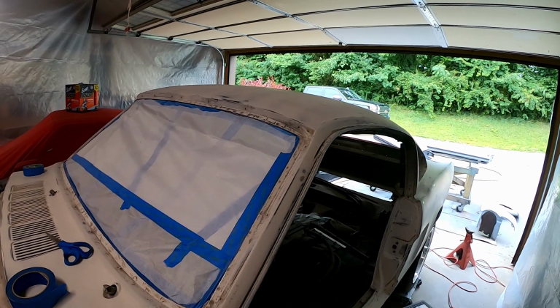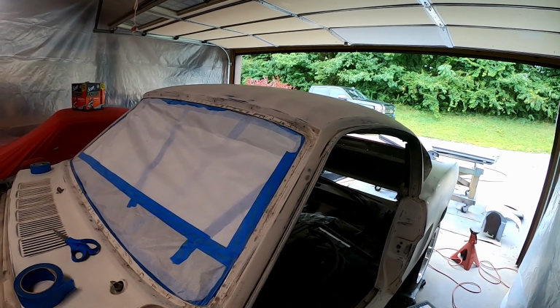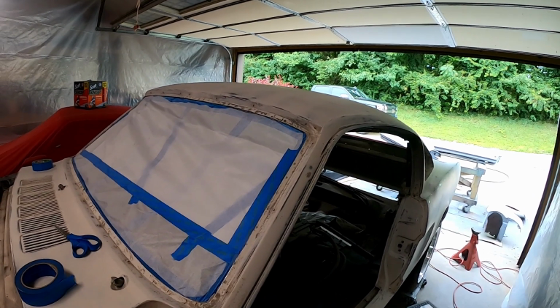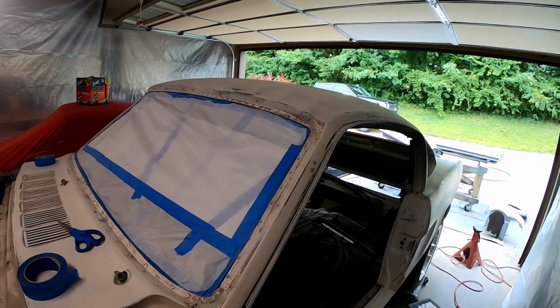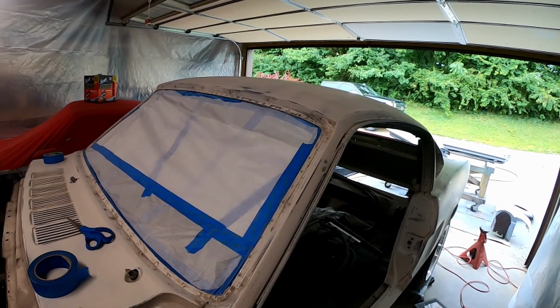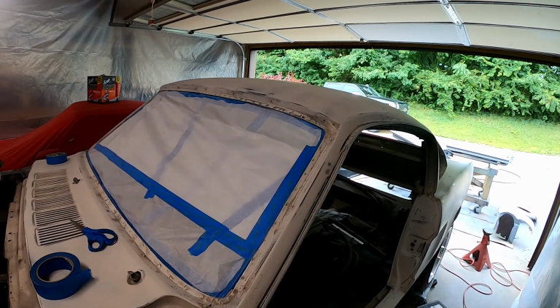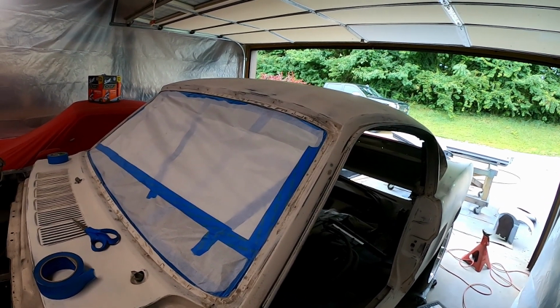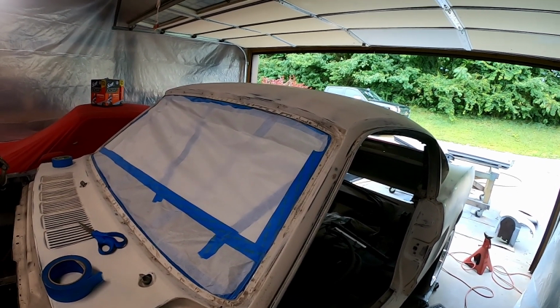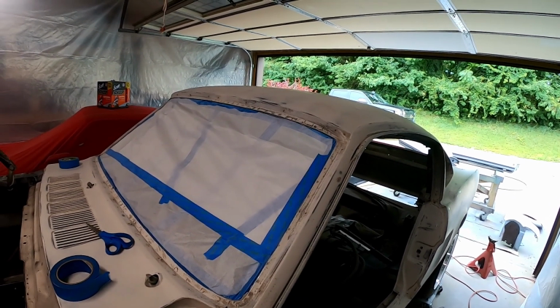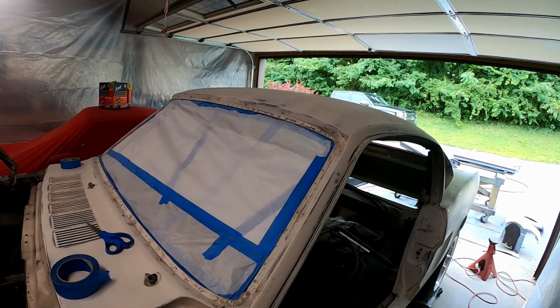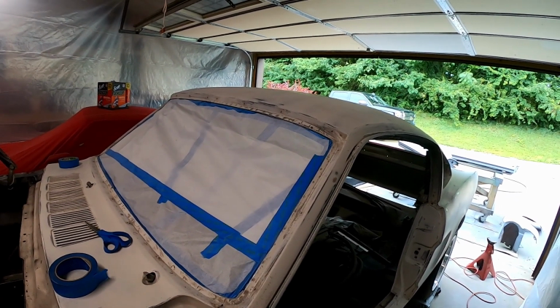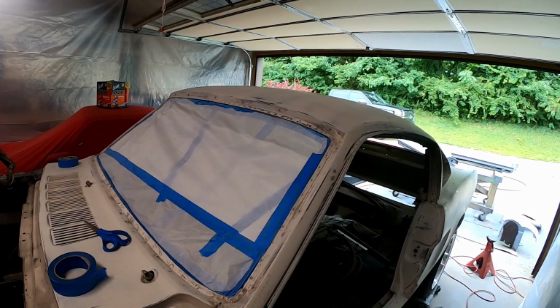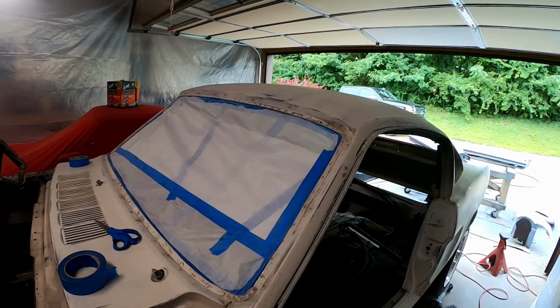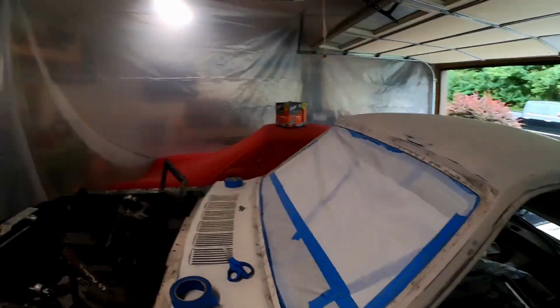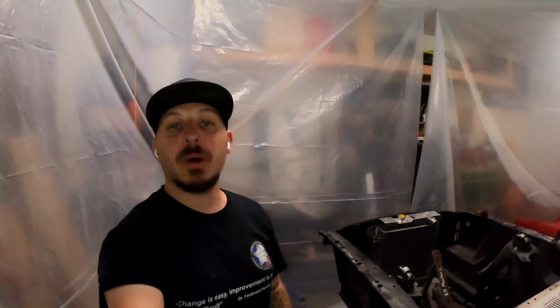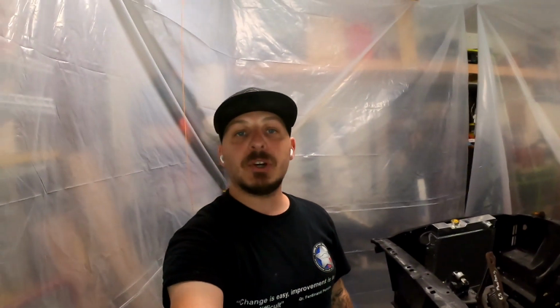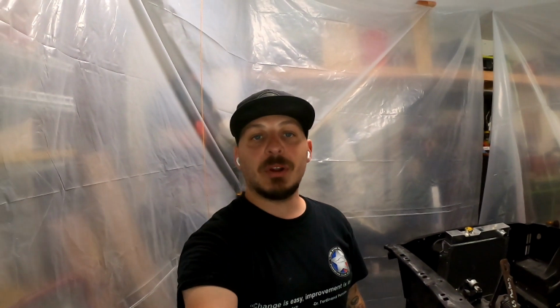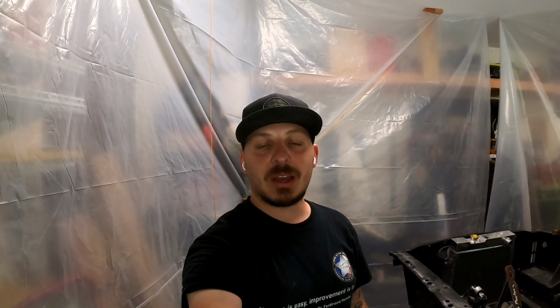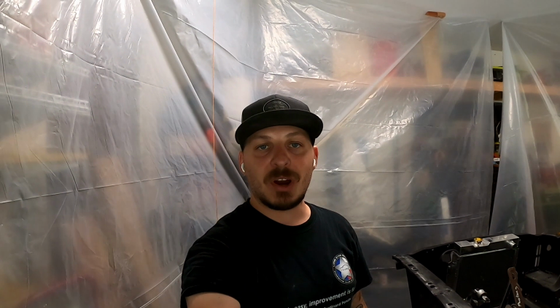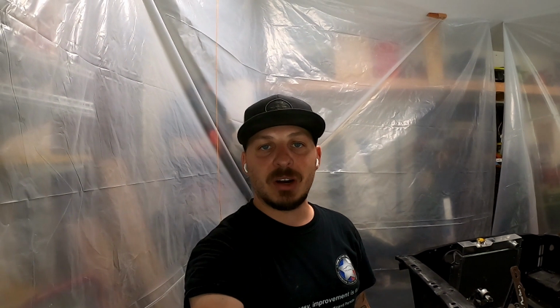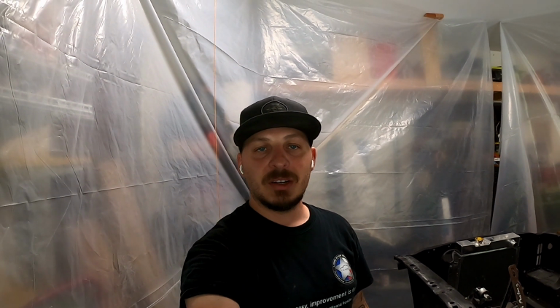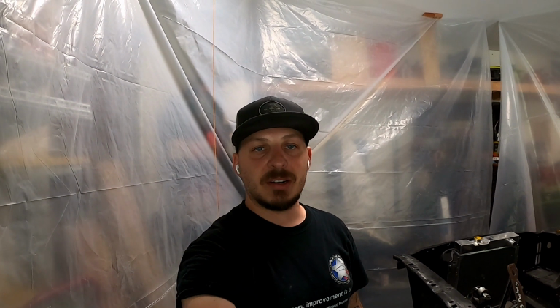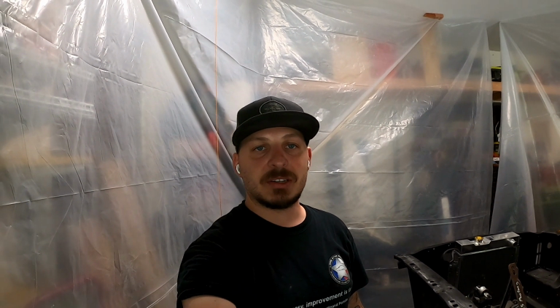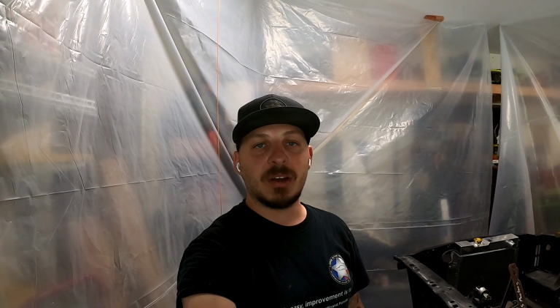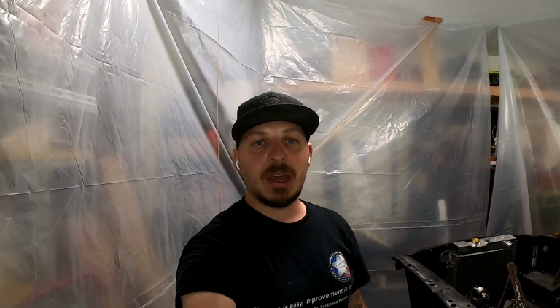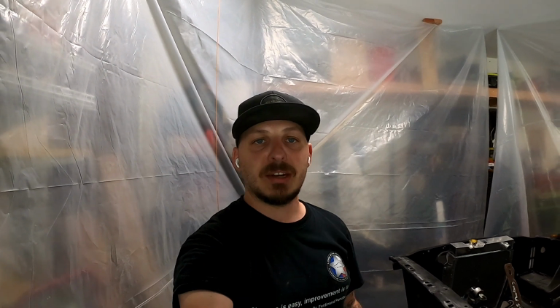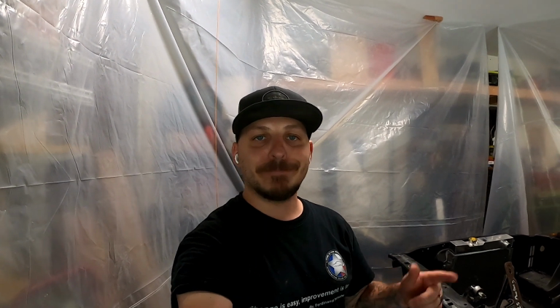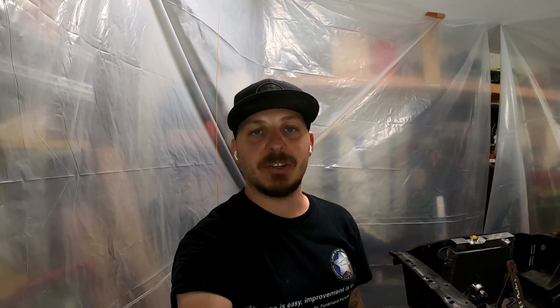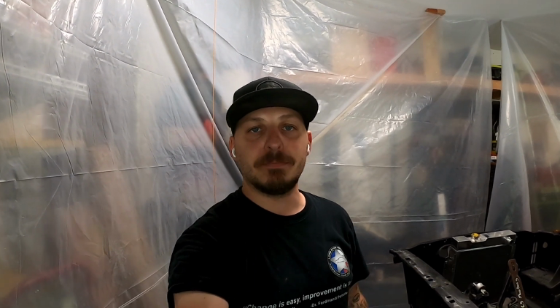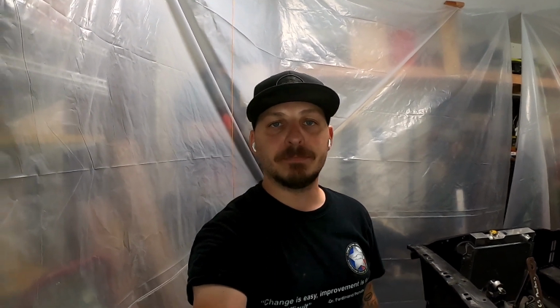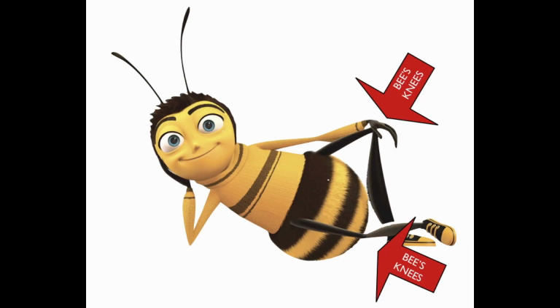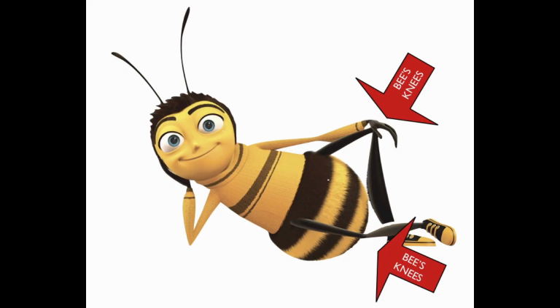I'm gonna get this done, and next up is getting the car in epoxy primer. Appreciate y'all coming along — like, comment, subscribe, share, et cetera, and I'll talk to y'all next time. Bye-bye.